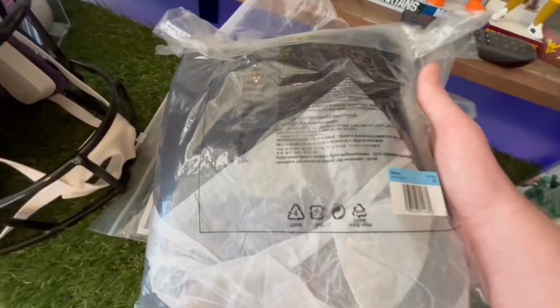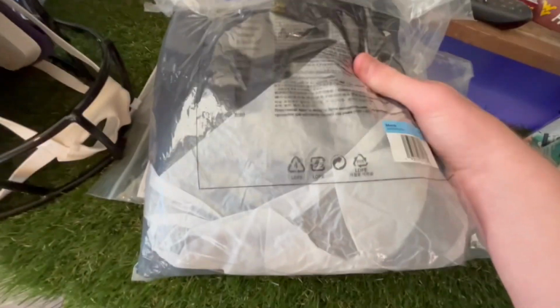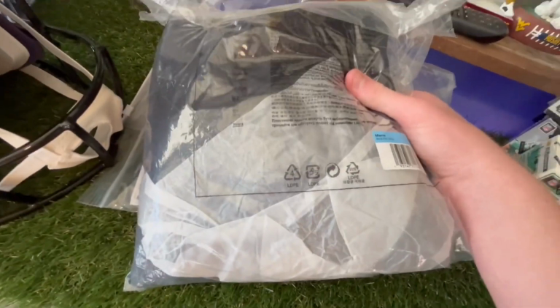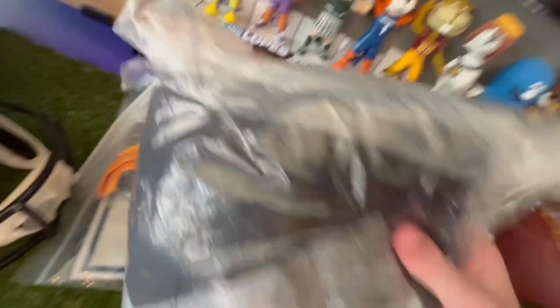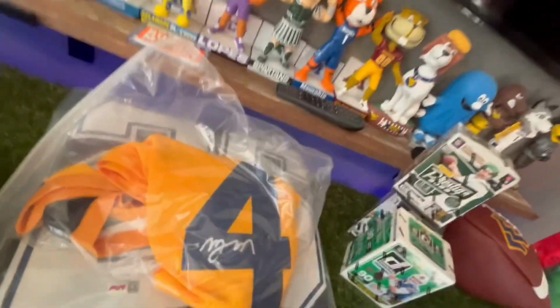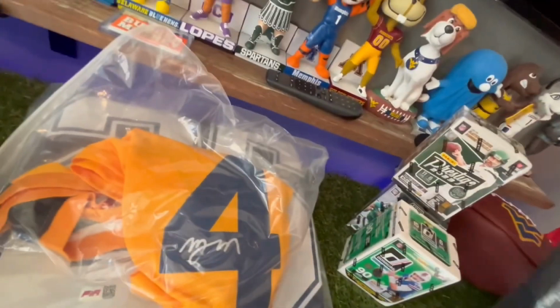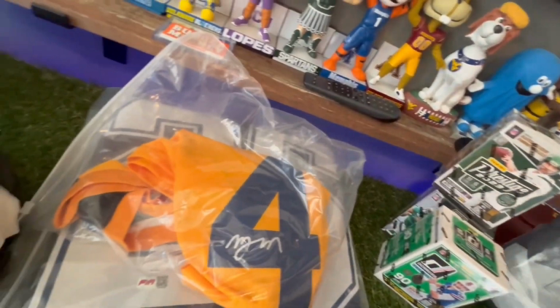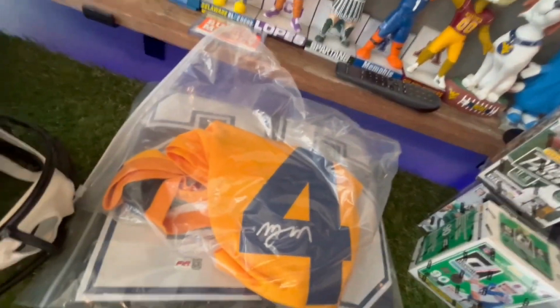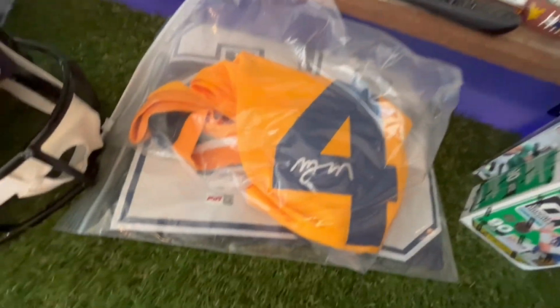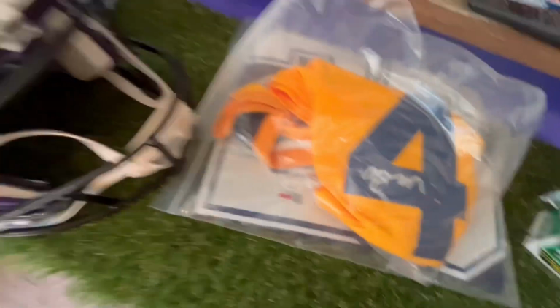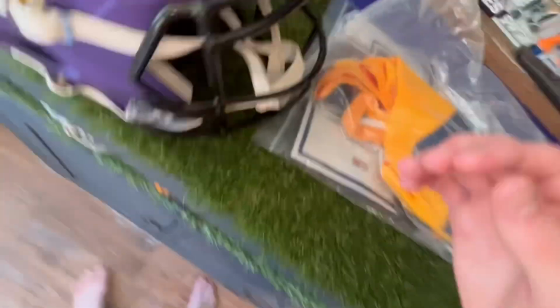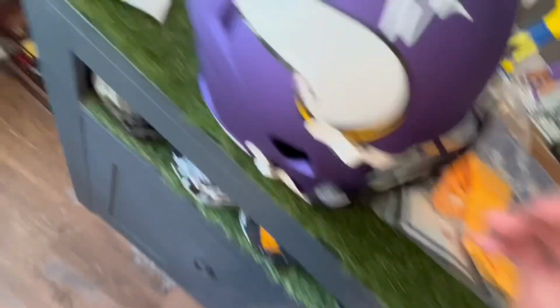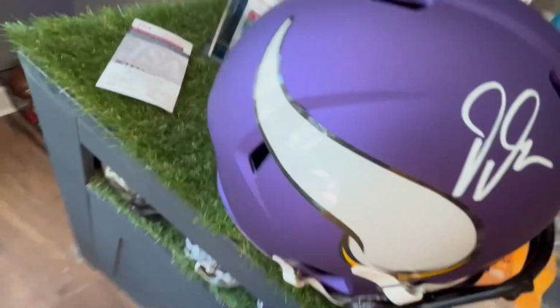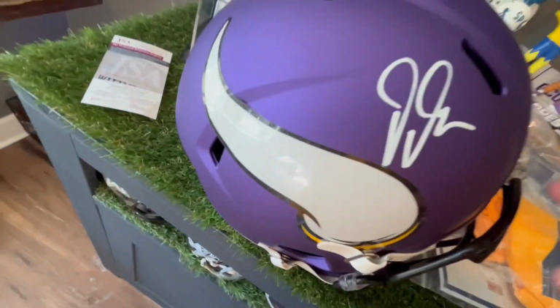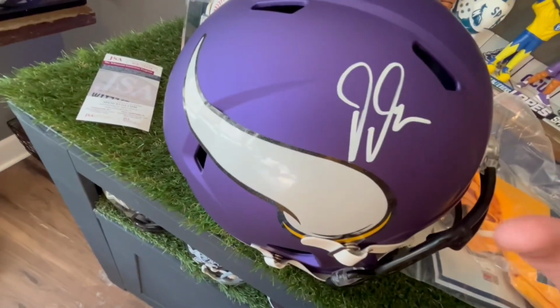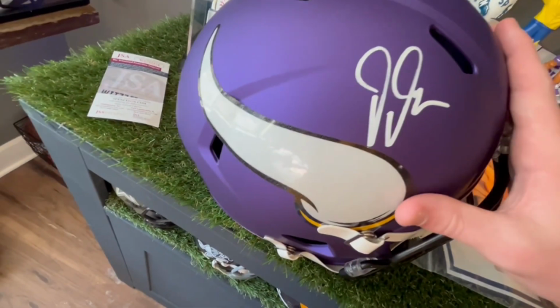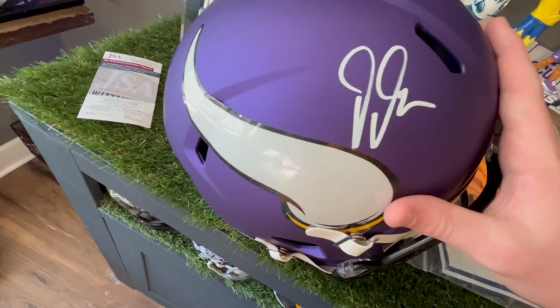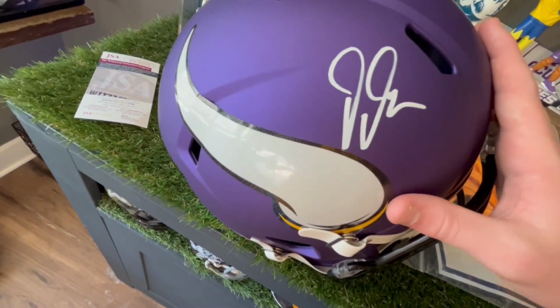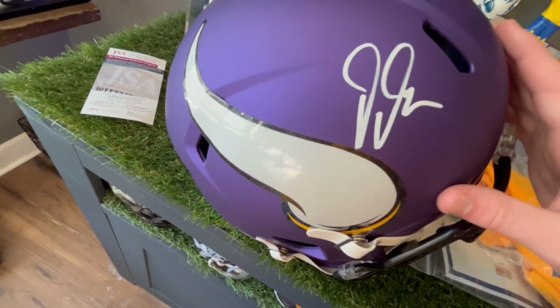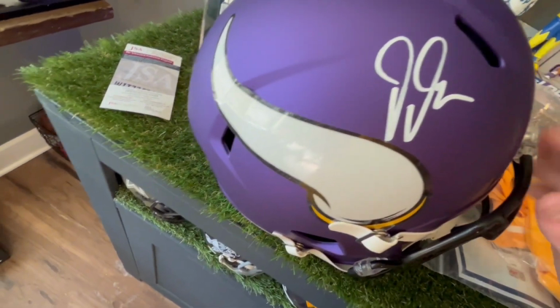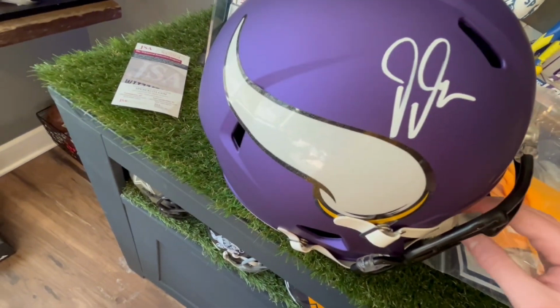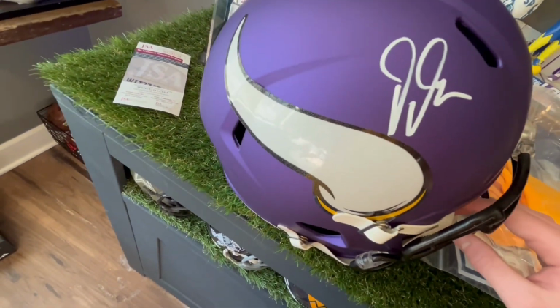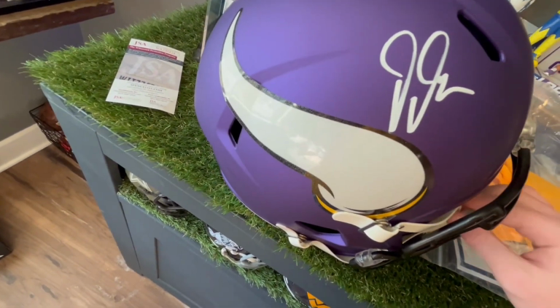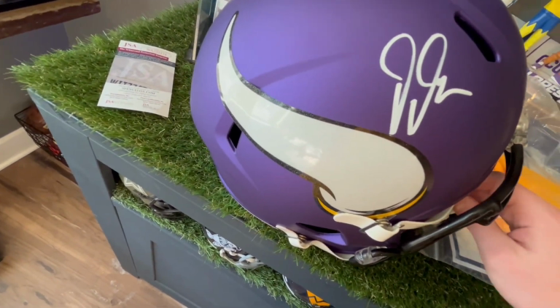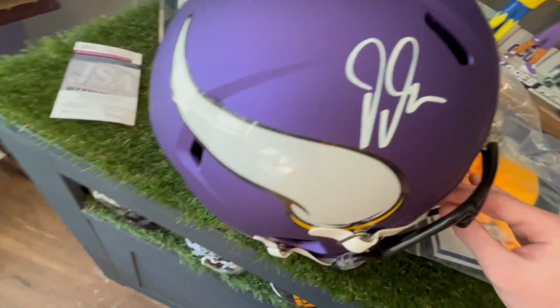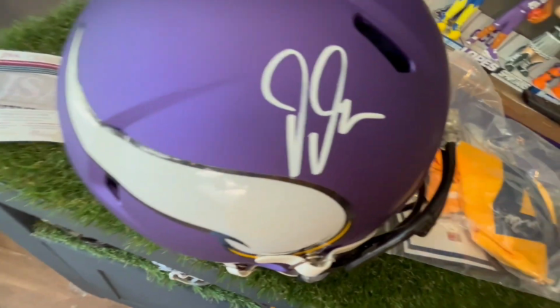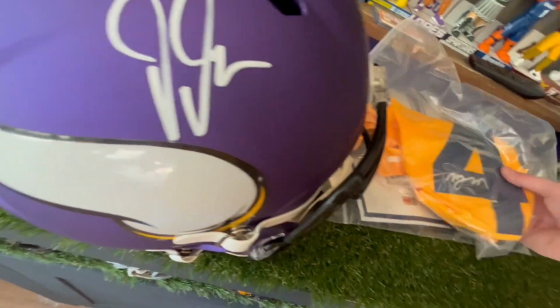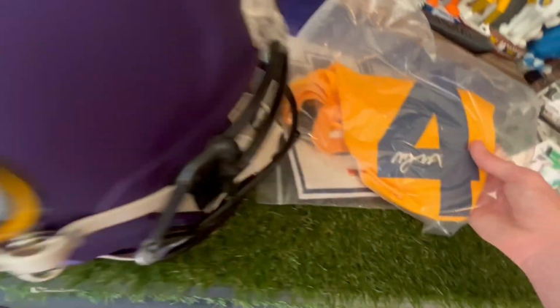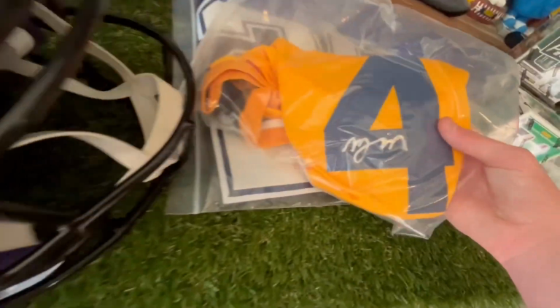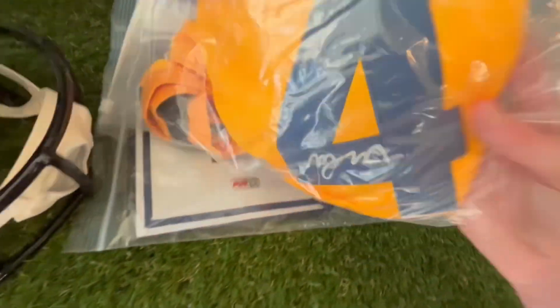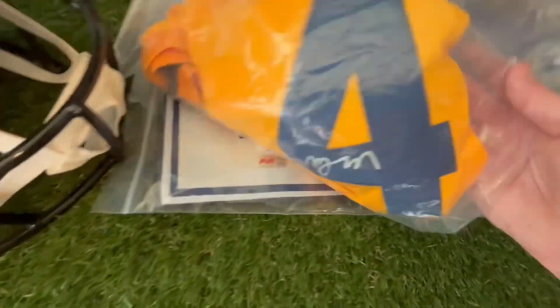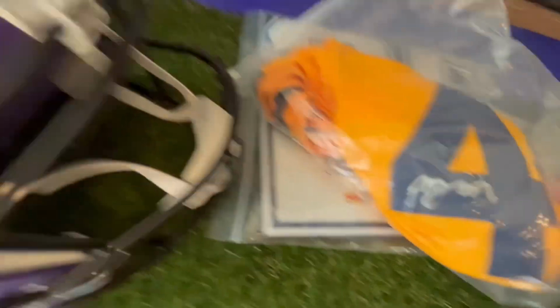We got these sweats — I don't think y'all are really interested in that. Then we got this — probably the whole Christmas right here — a Justin Jefferson signed helmet, to go with my helmet collection, and I'll show y'all that in the case.